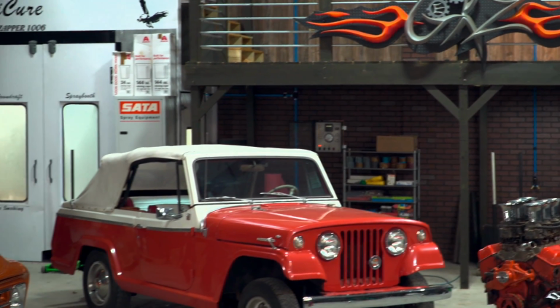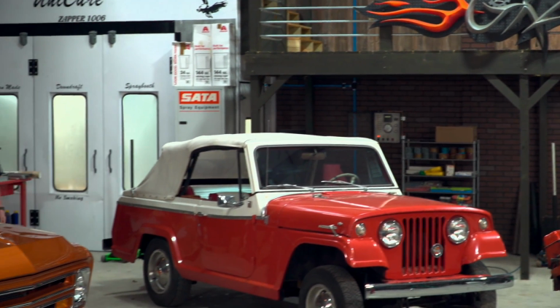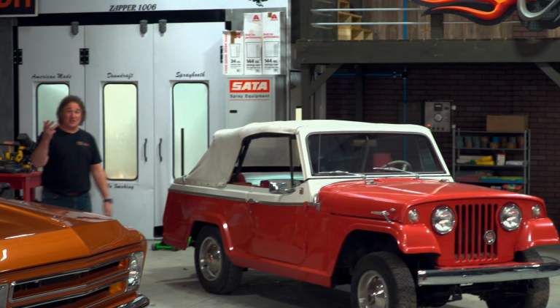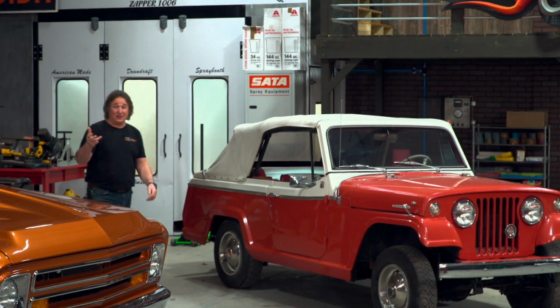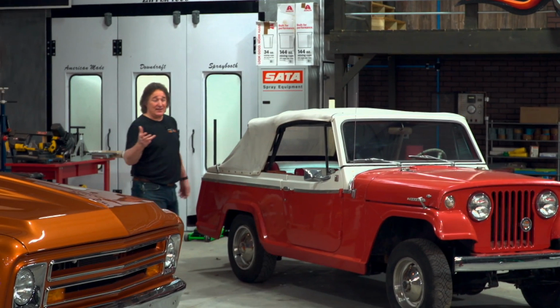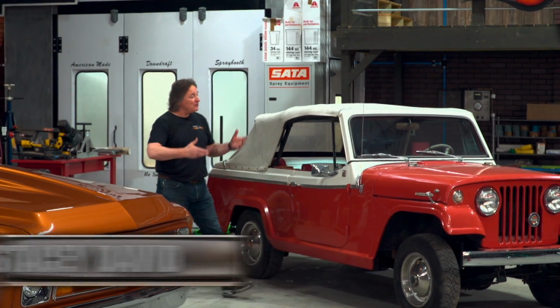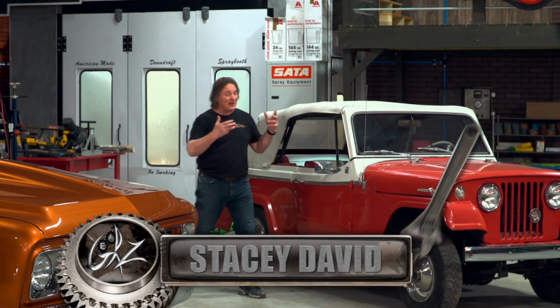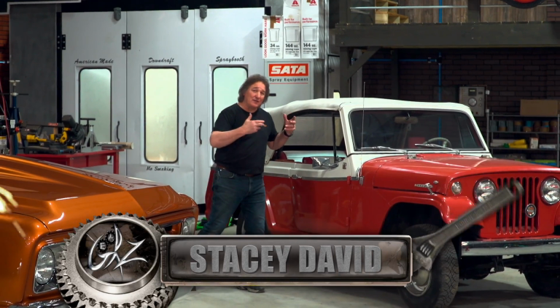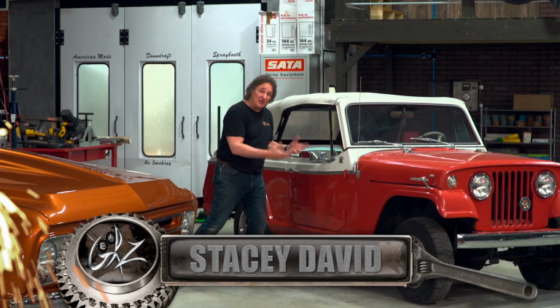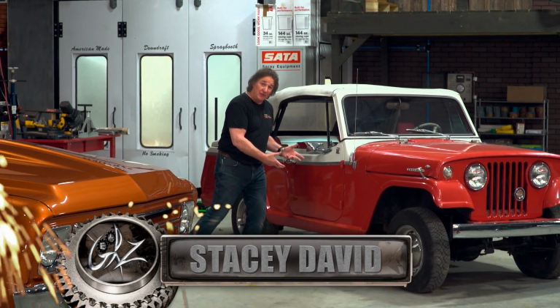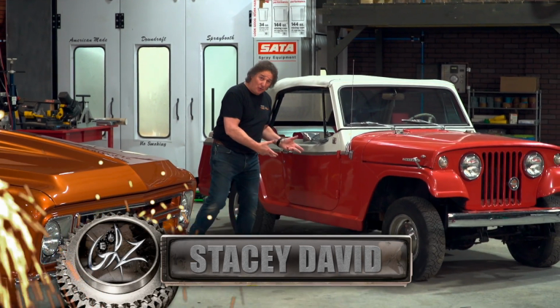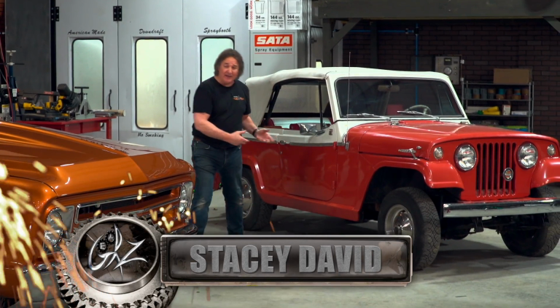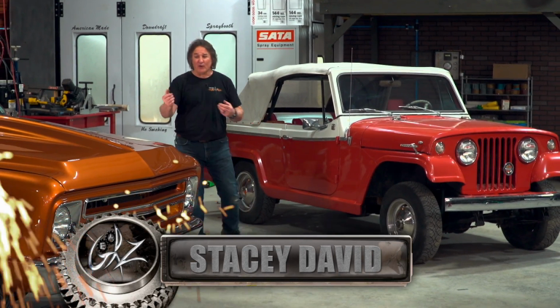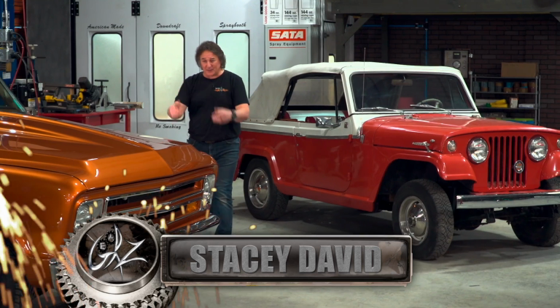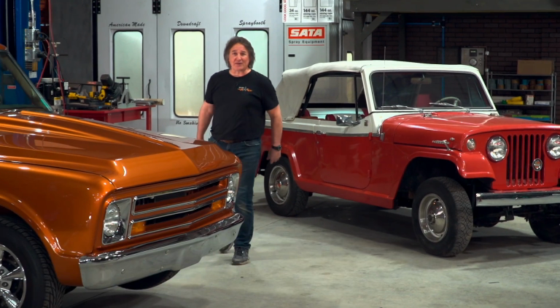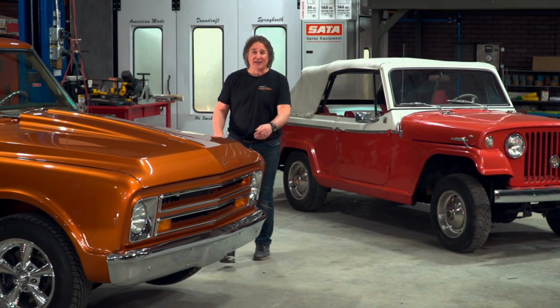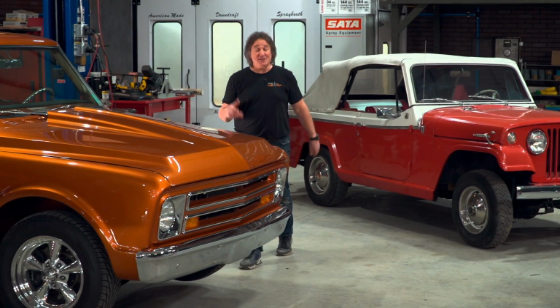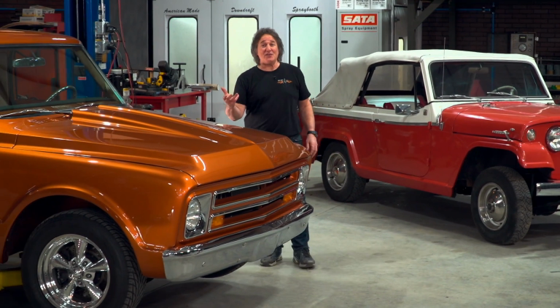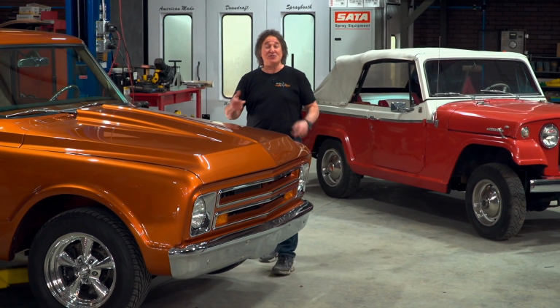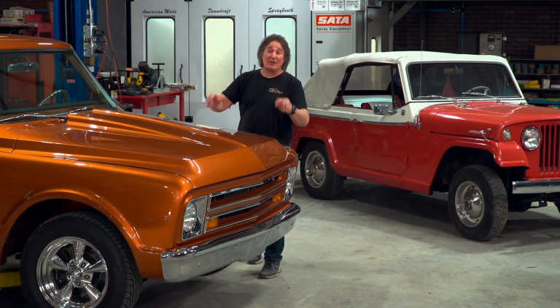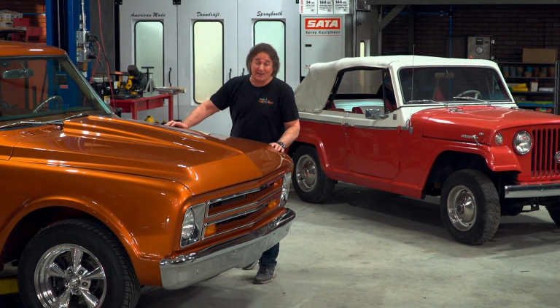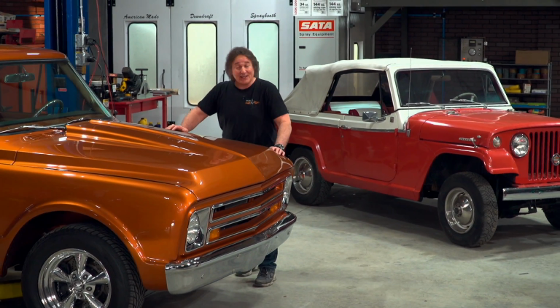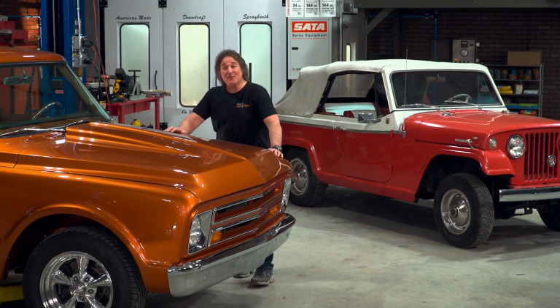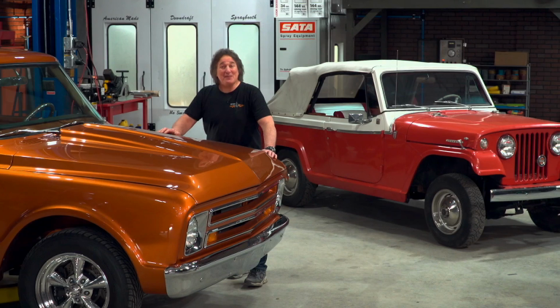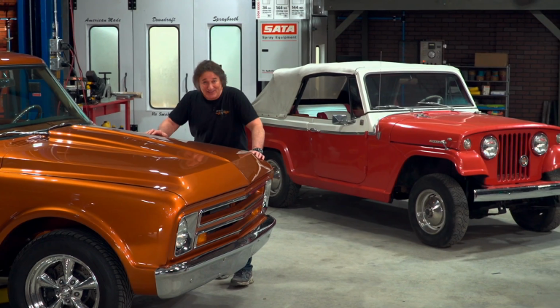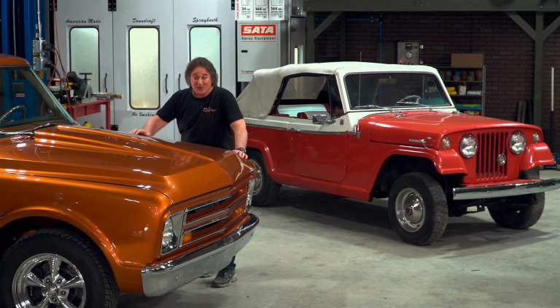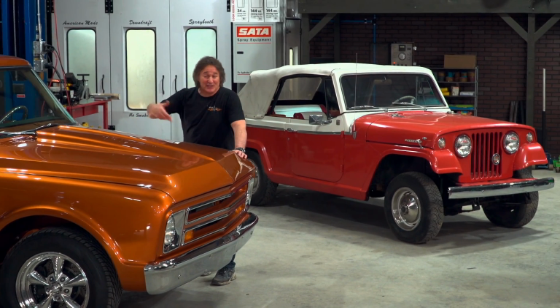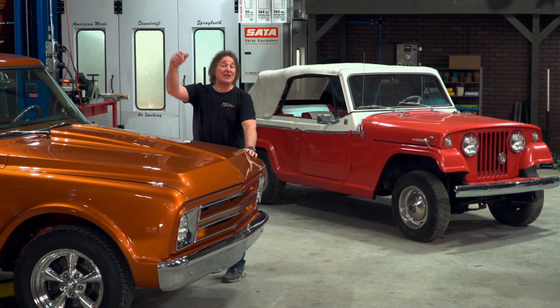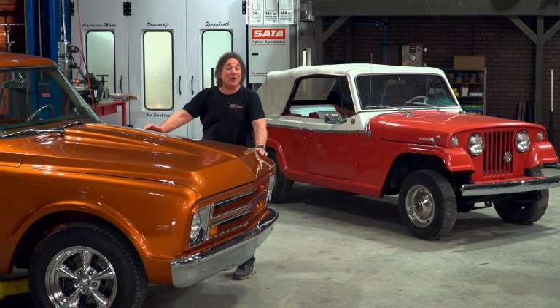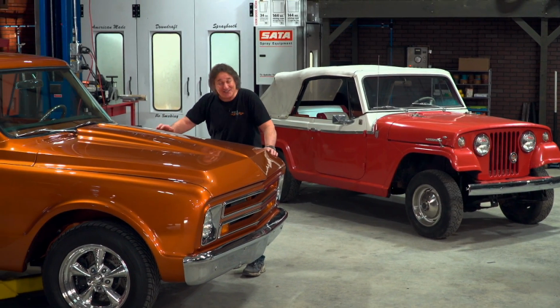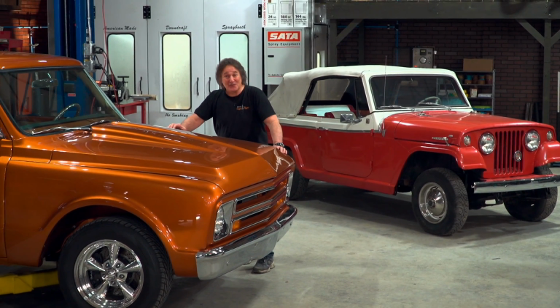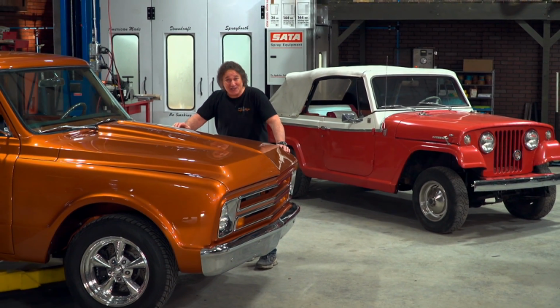One question that we get a lot is: how do I maintain a vehicle that's been fully restored or built from the ground up? This is a big issue — so big, in fact, that a lot of people don't want to mess with it, so they just sell the vehicle while it's still in really good shape.